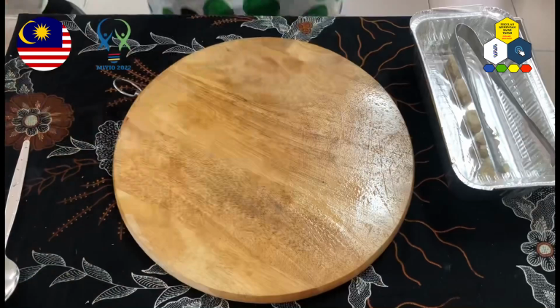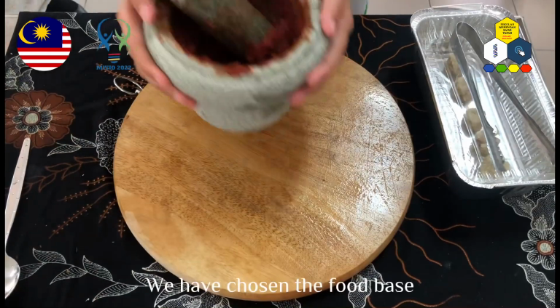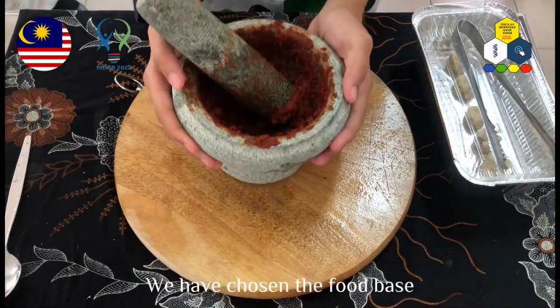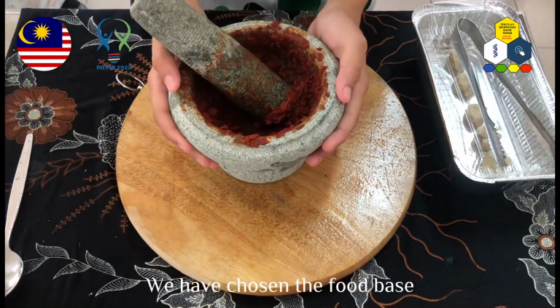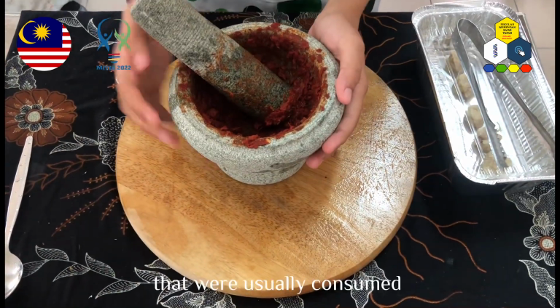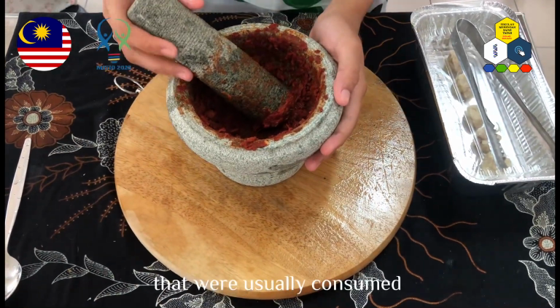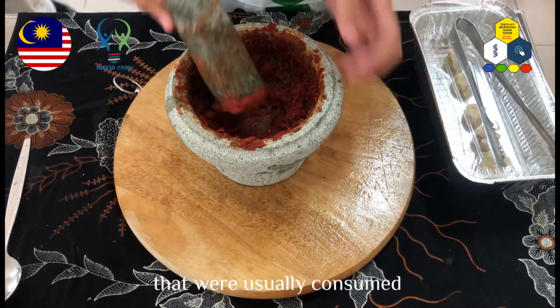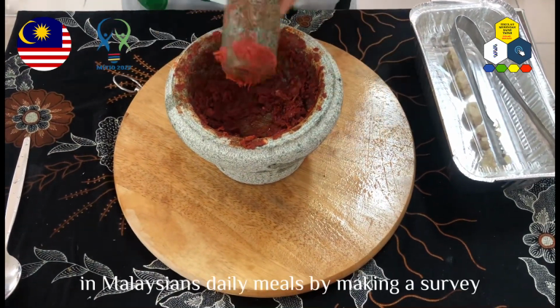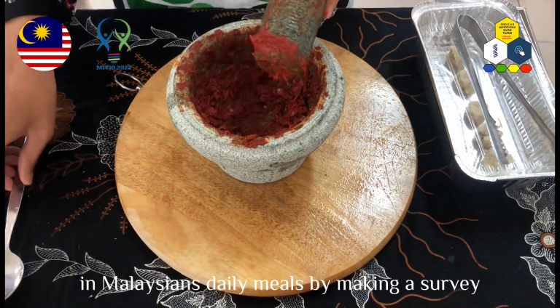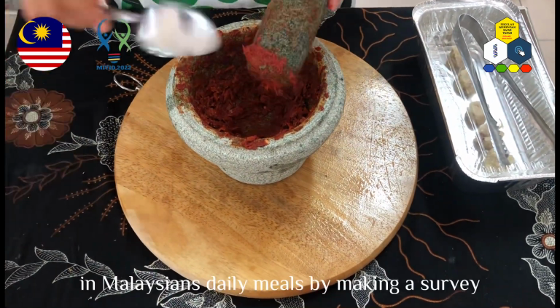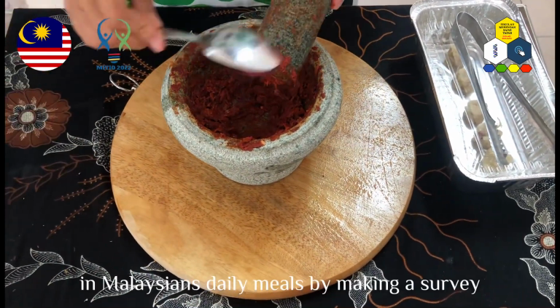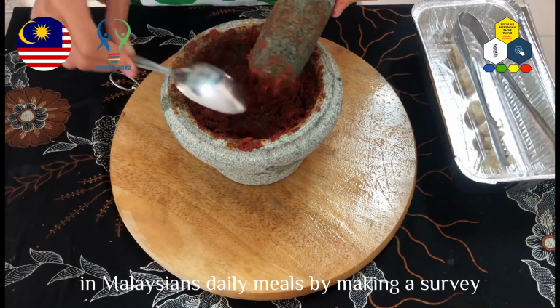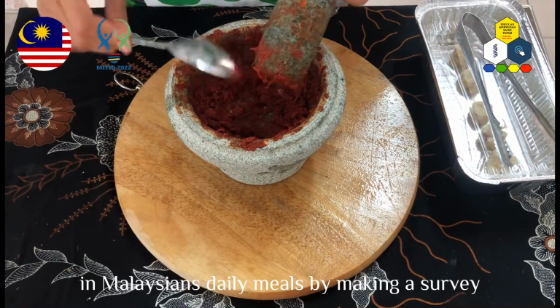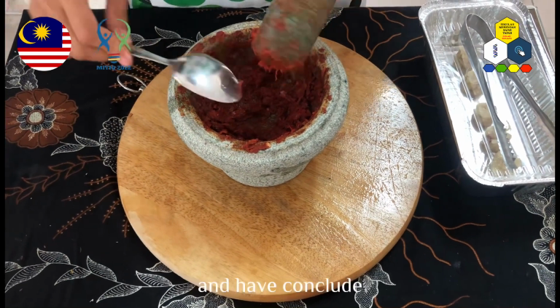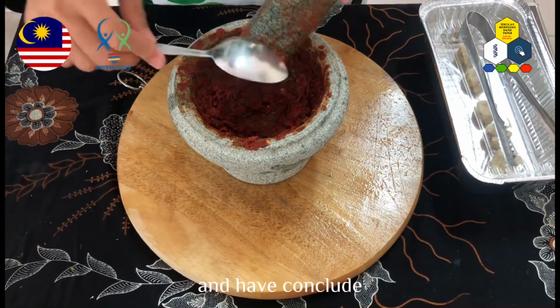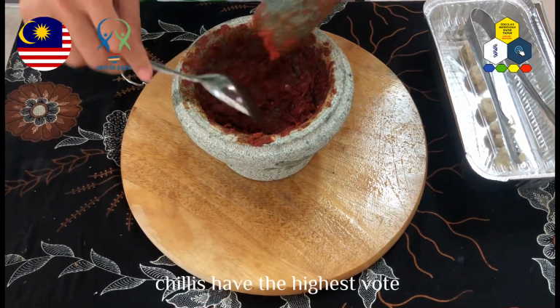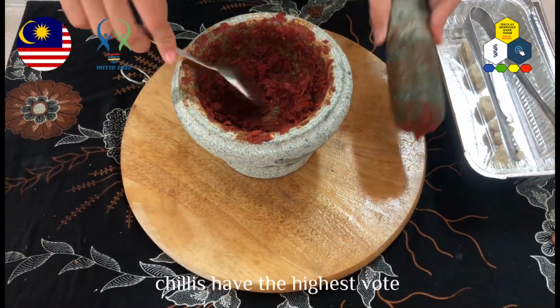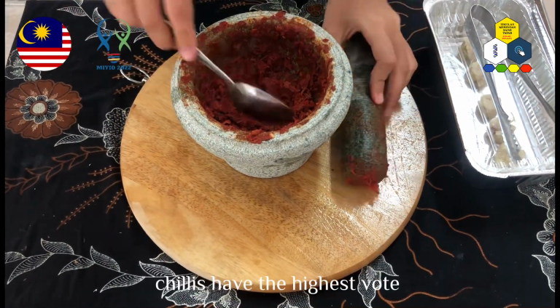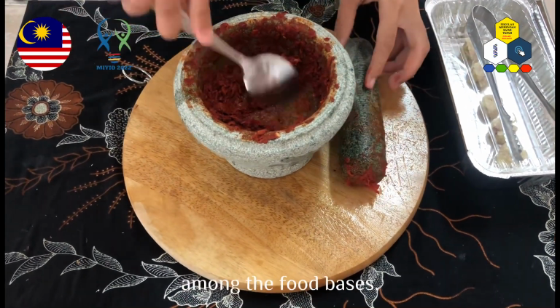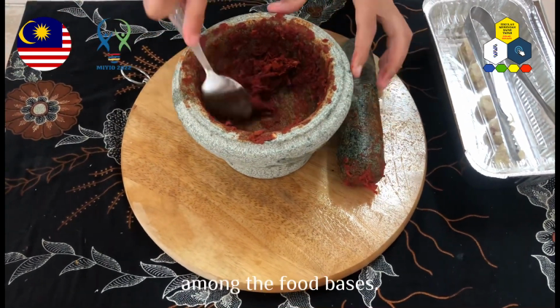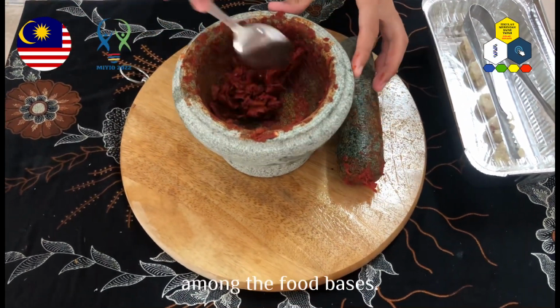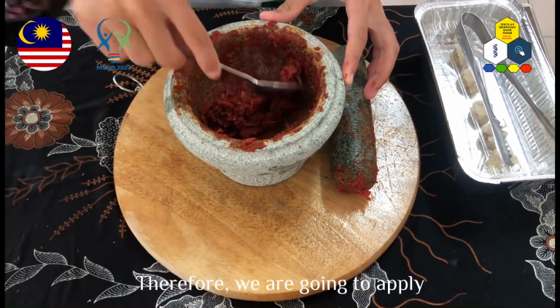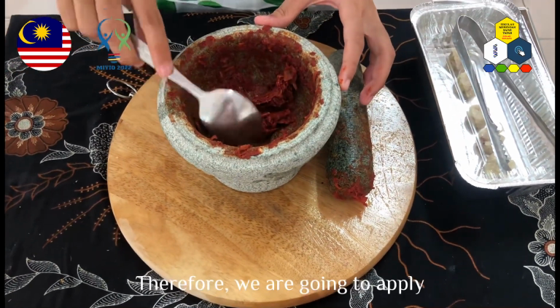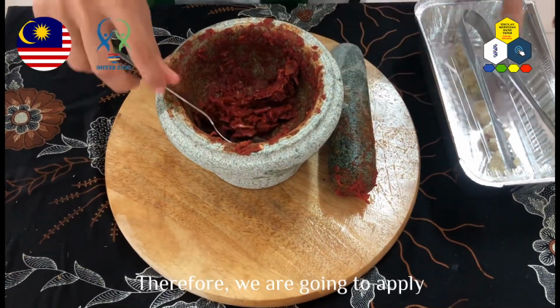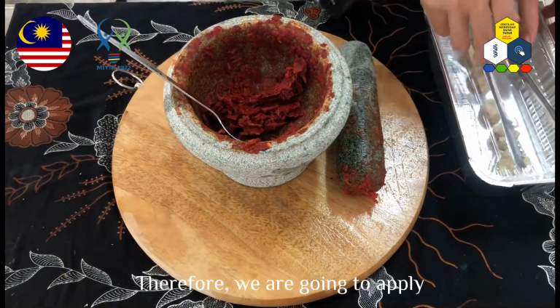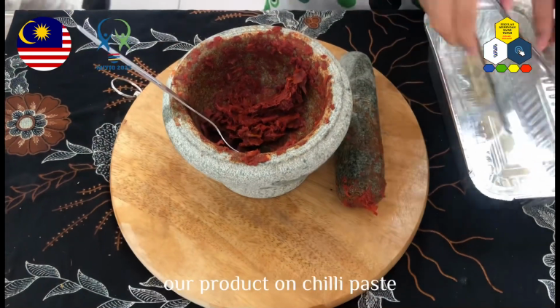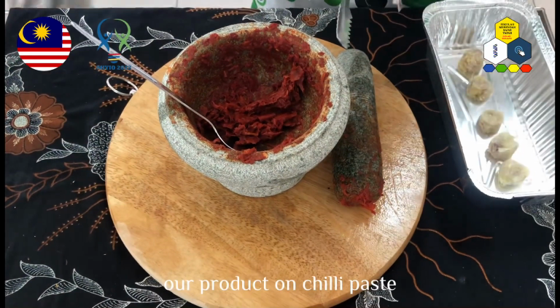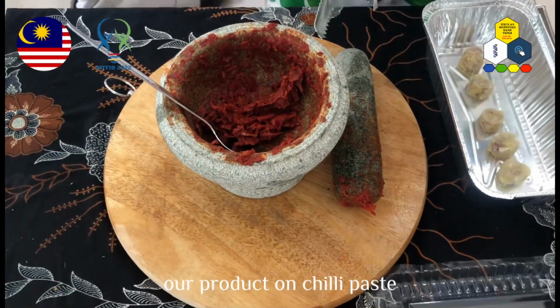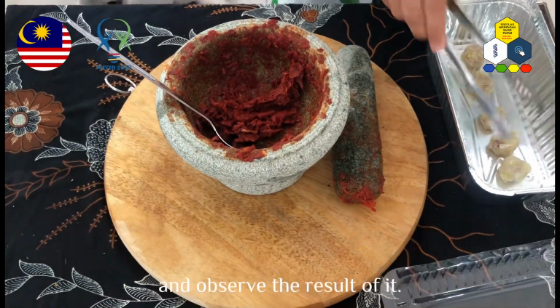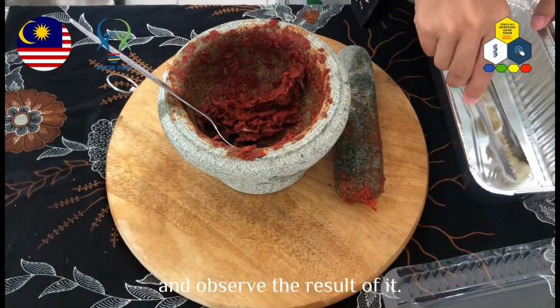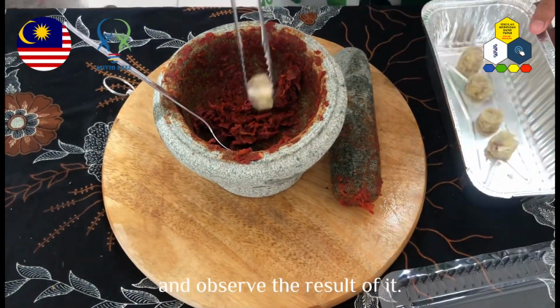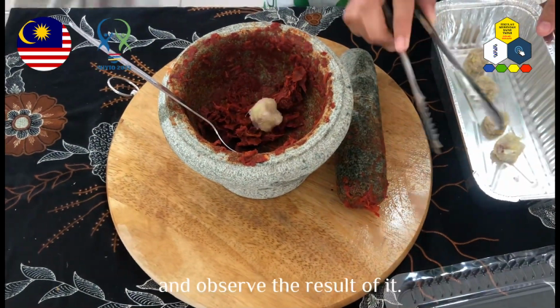We chose the food base that we usually consume in Malaysian daily meals by conducting a survey. We concluded that chili paste had the highest votes among the food bases. Therefore, we are going to apply our product on chili paste and observe the results.